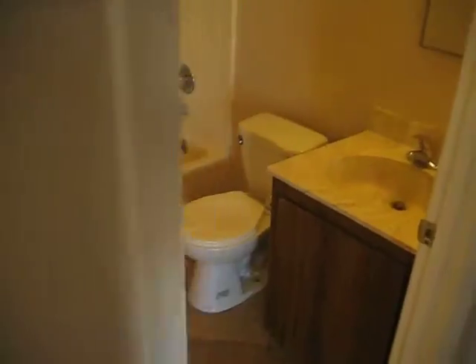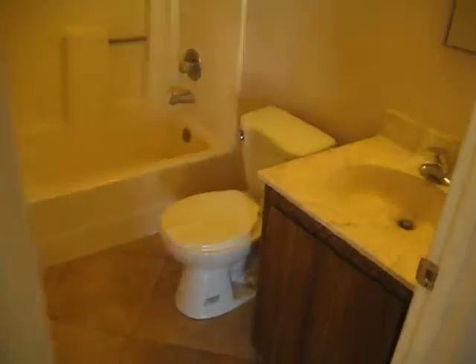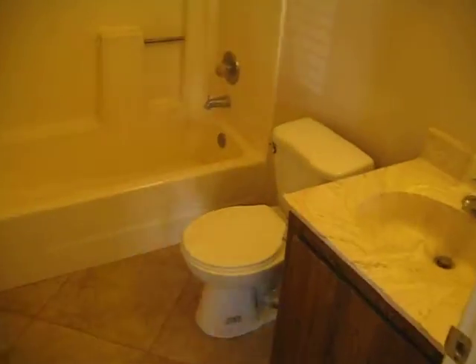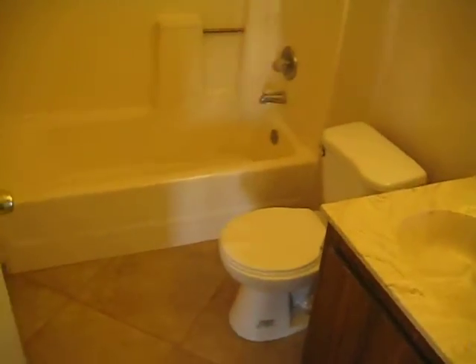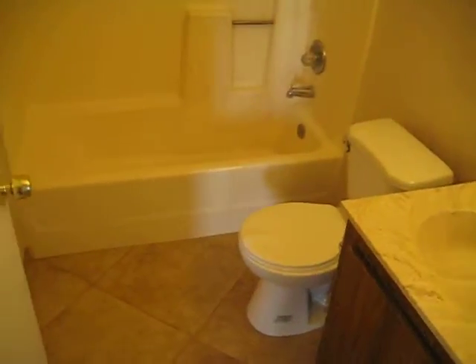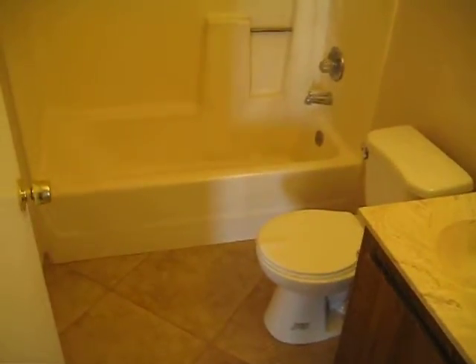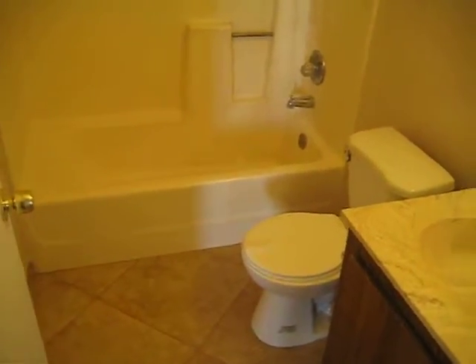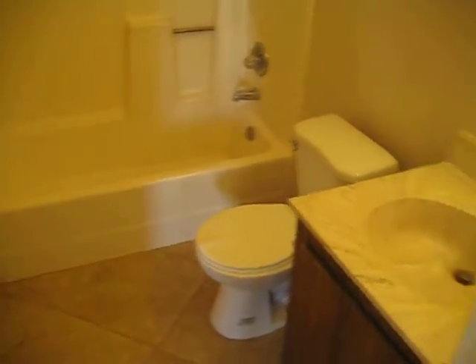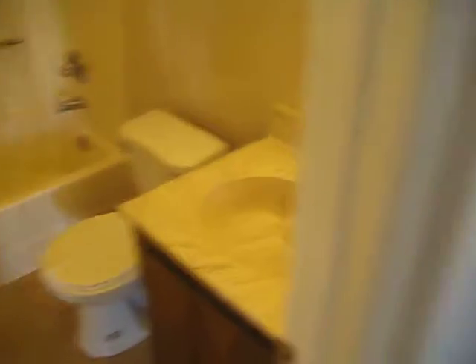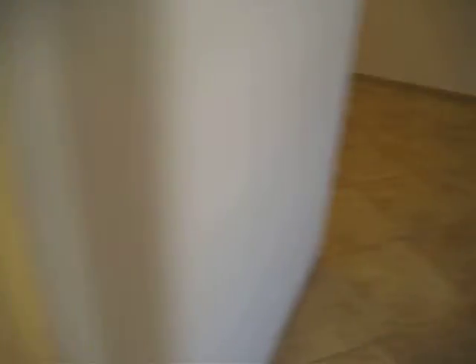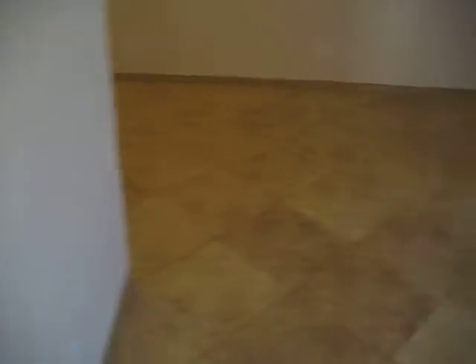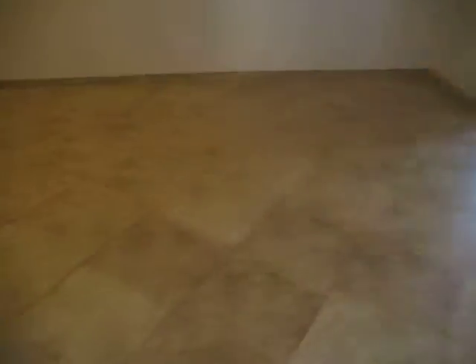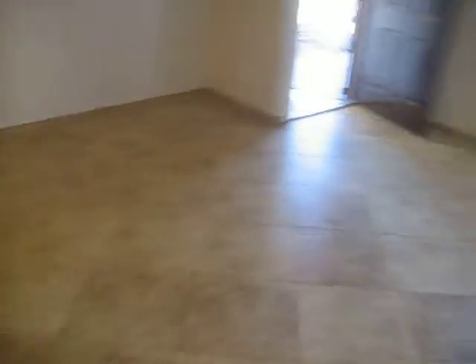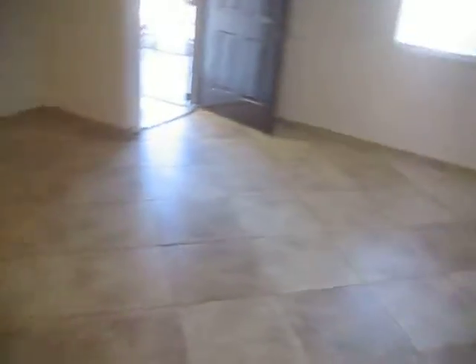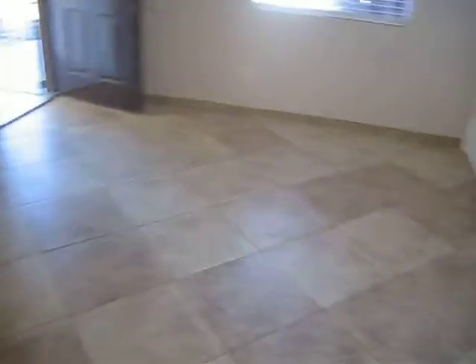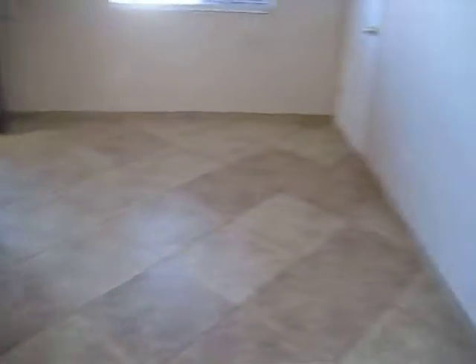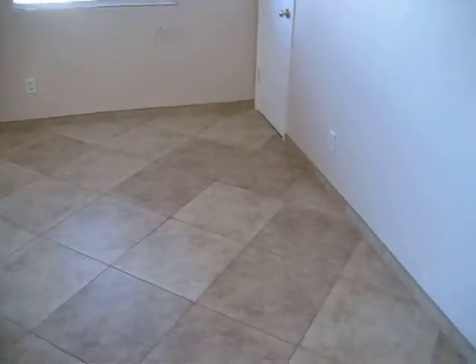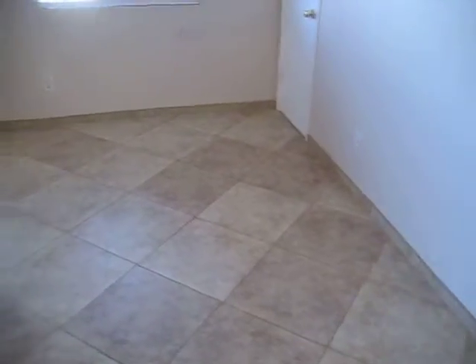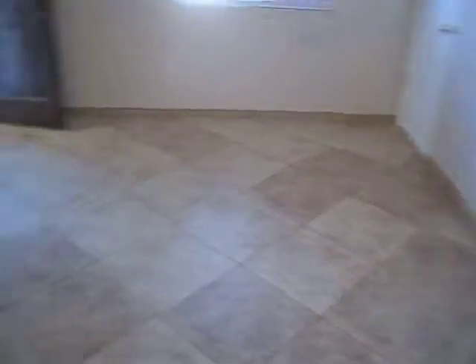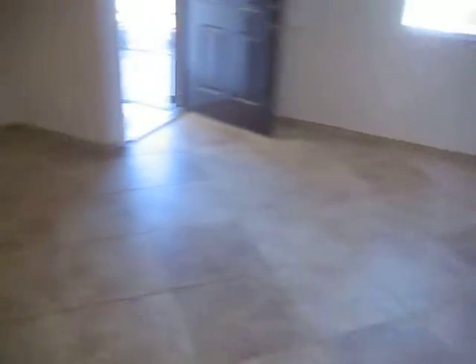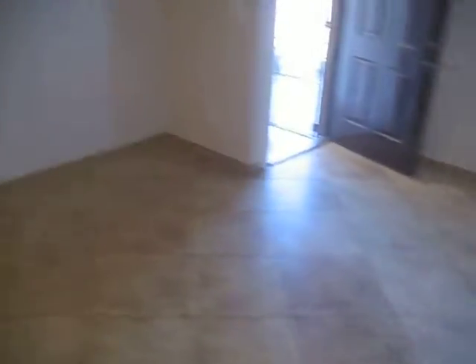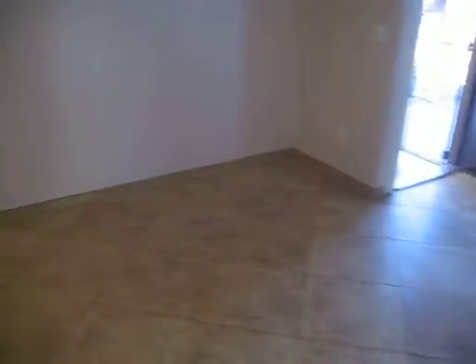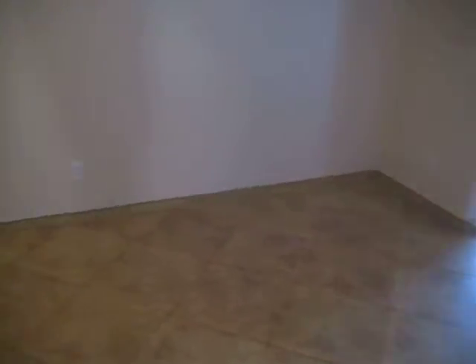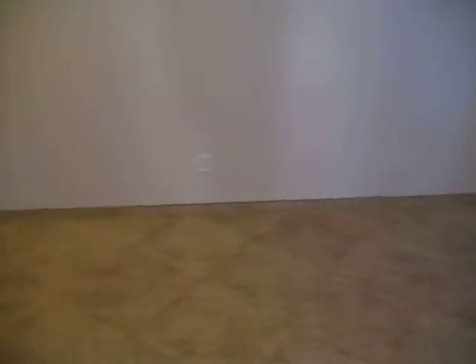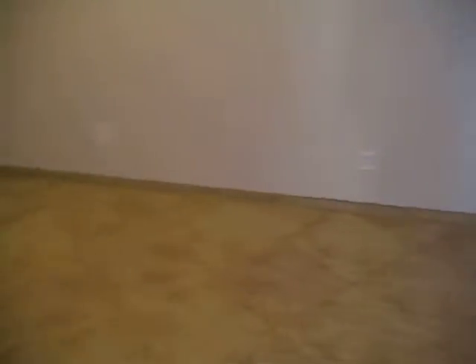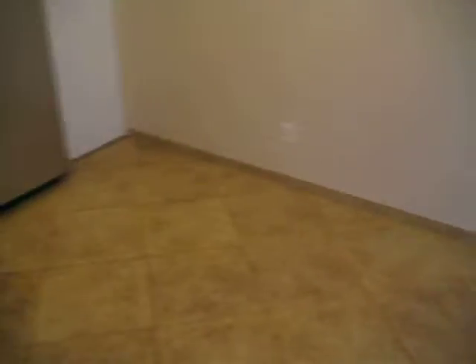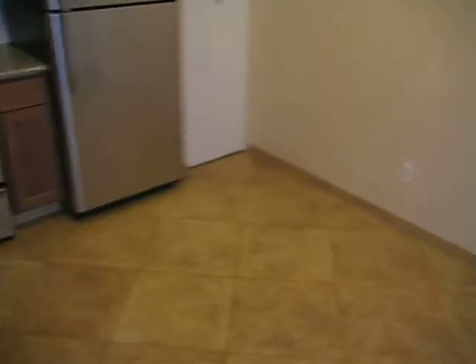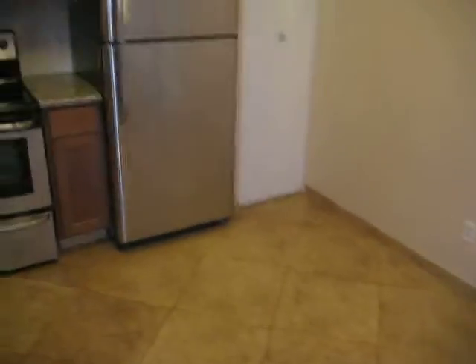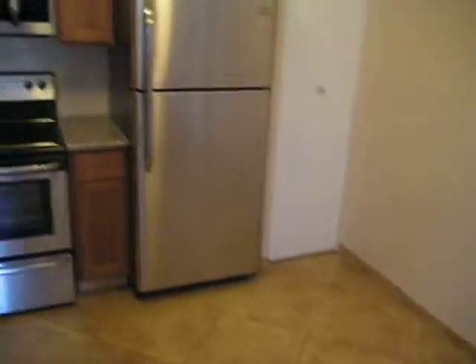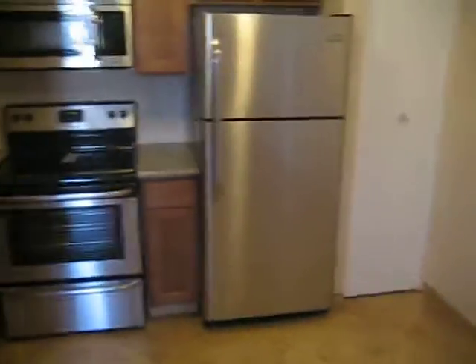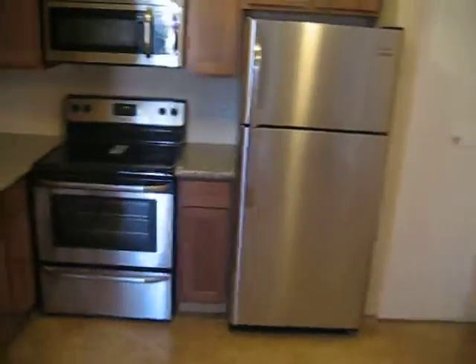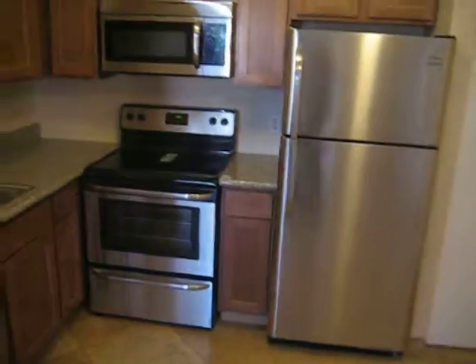We've got the bathroom right here. That concludes our video. Again, this is 511 East Kachina Avenue in Apache Junction, Arizona.